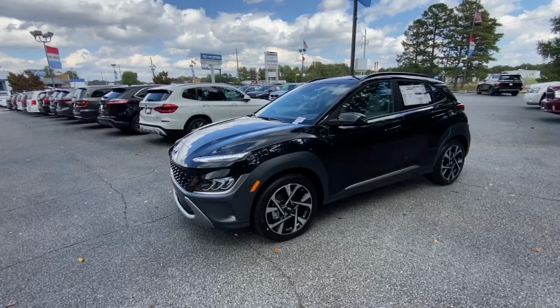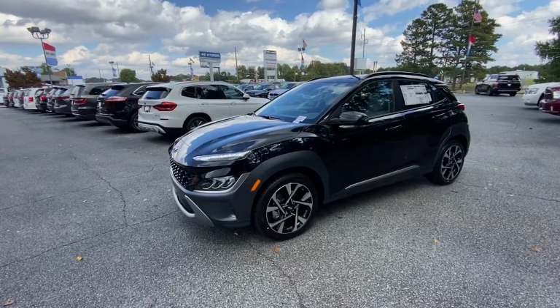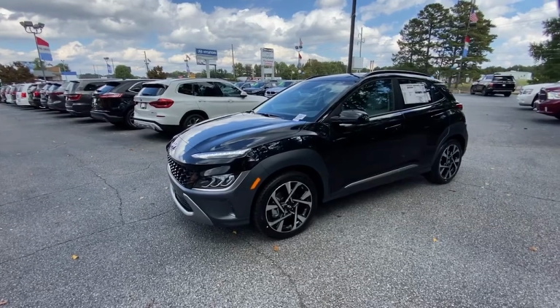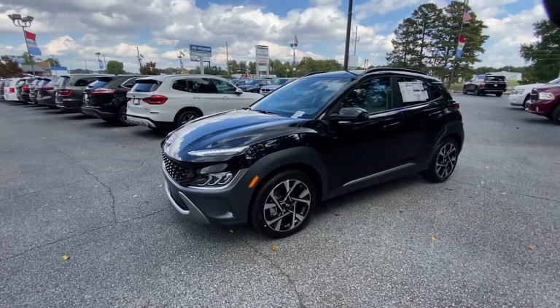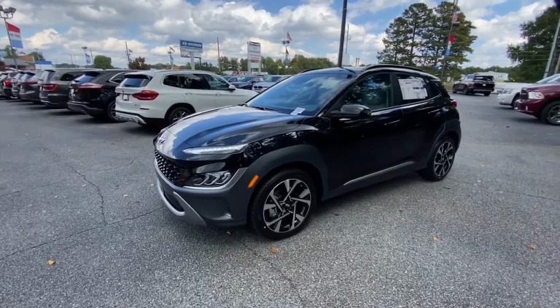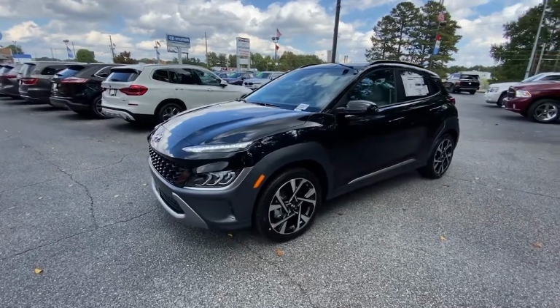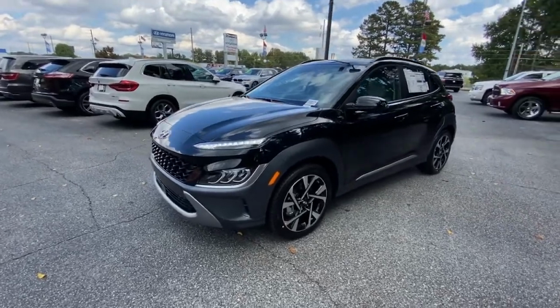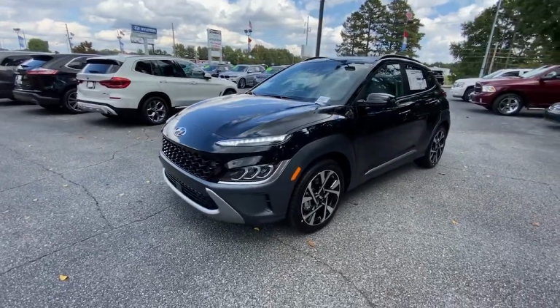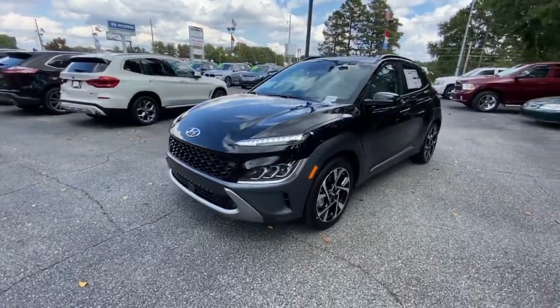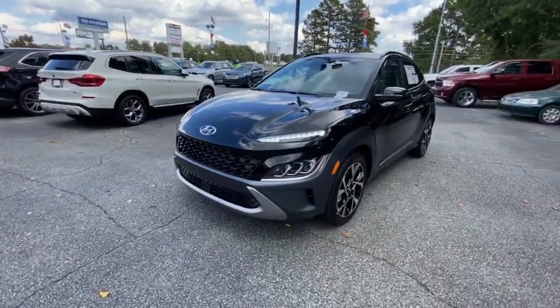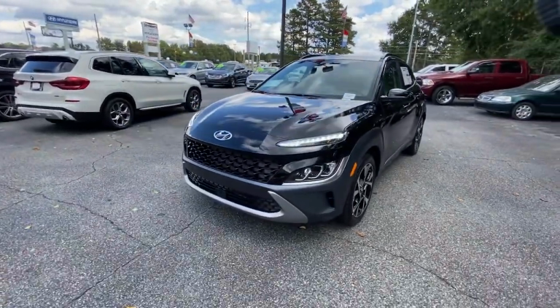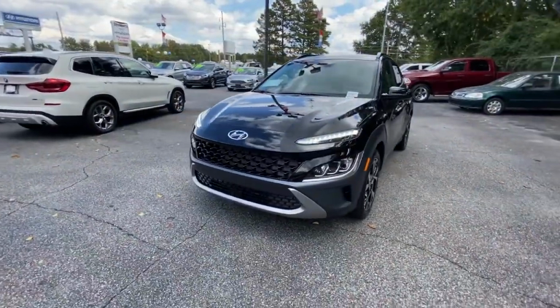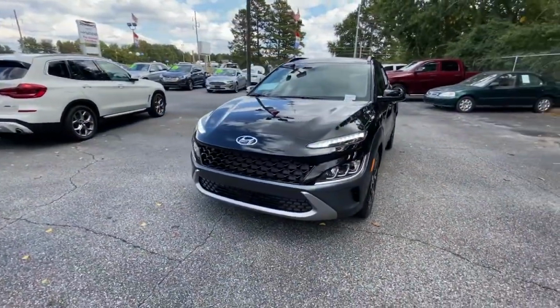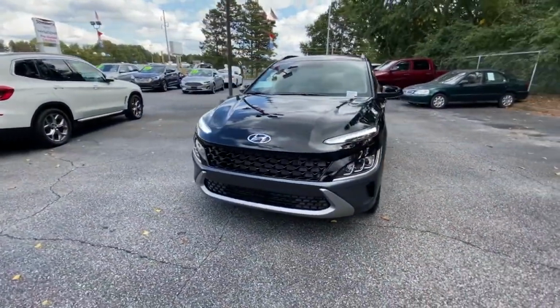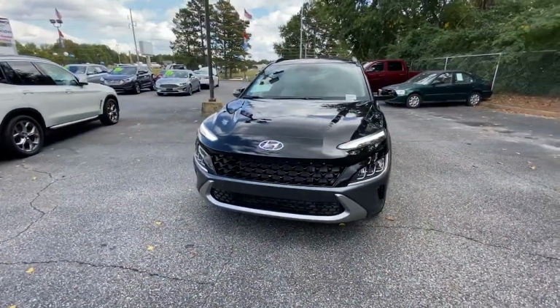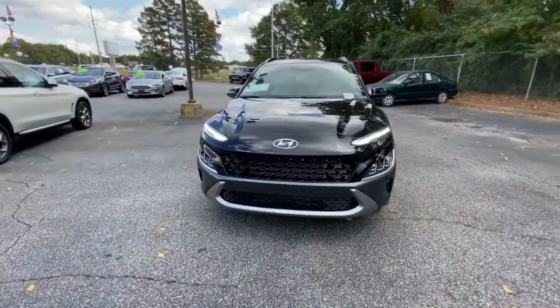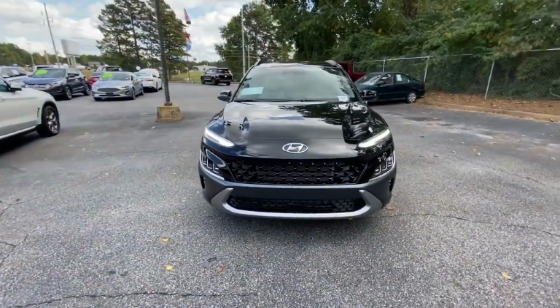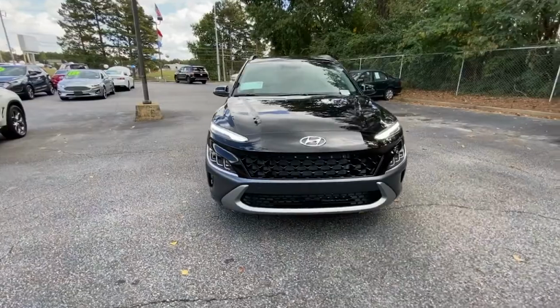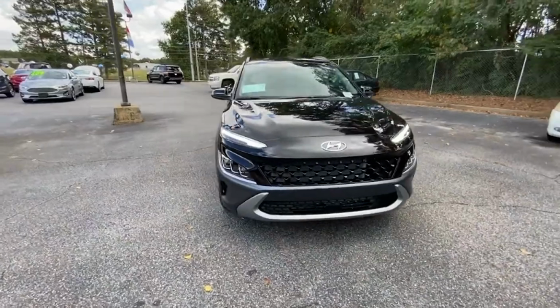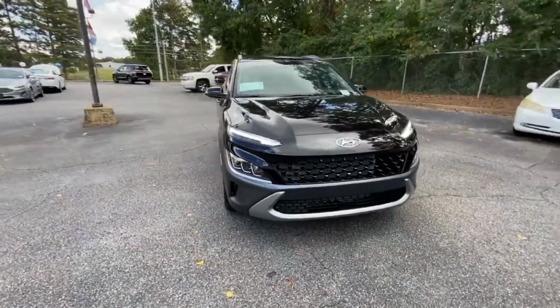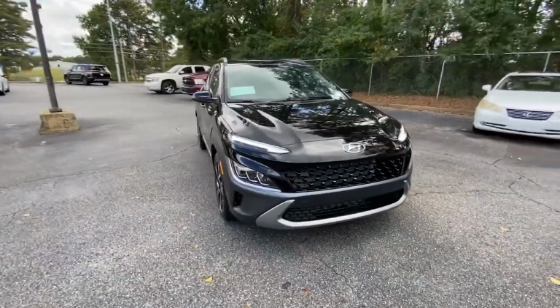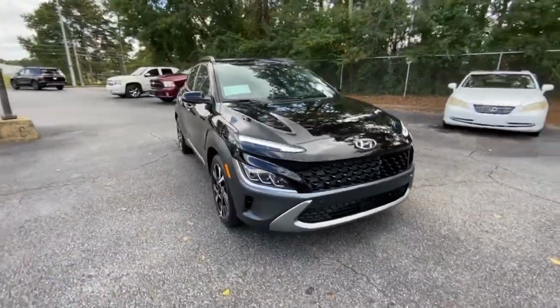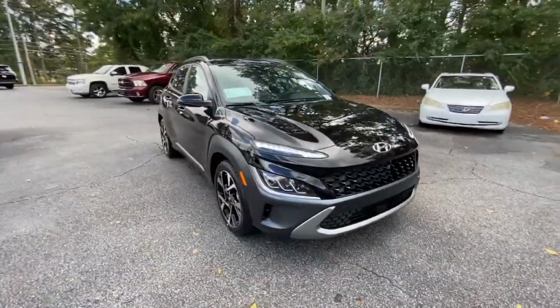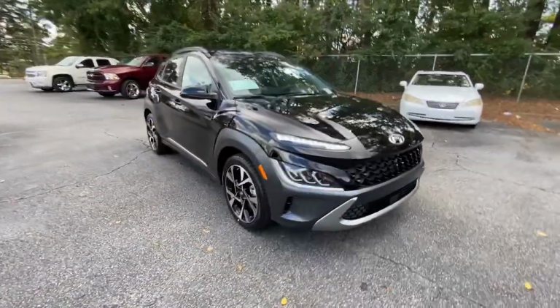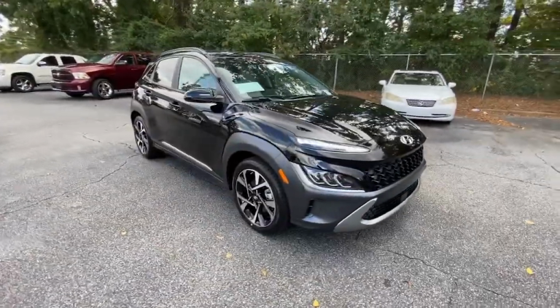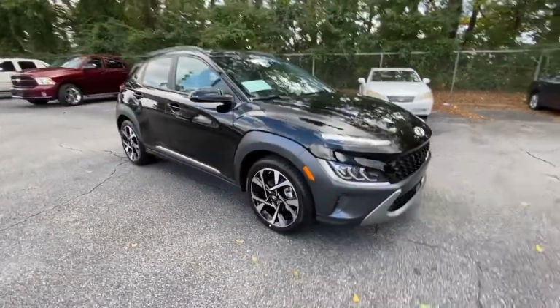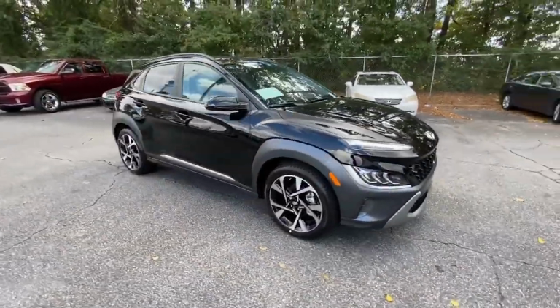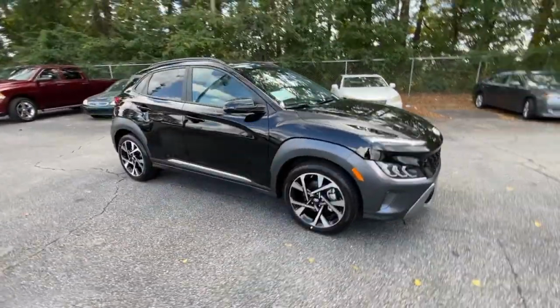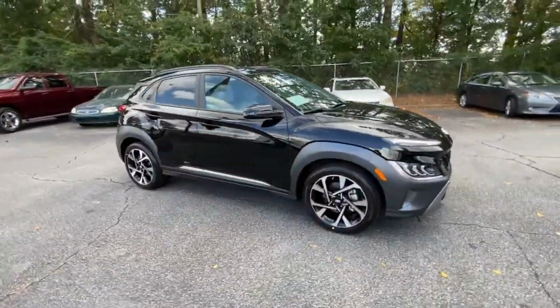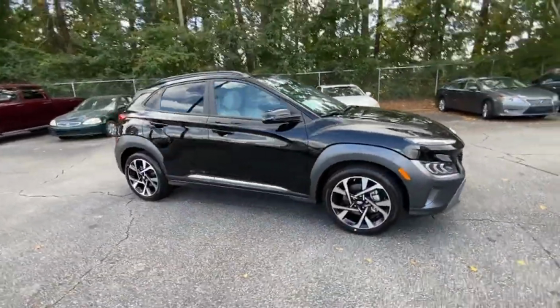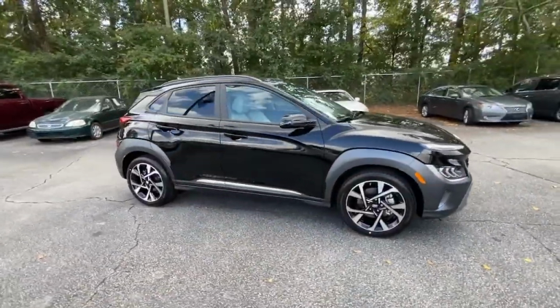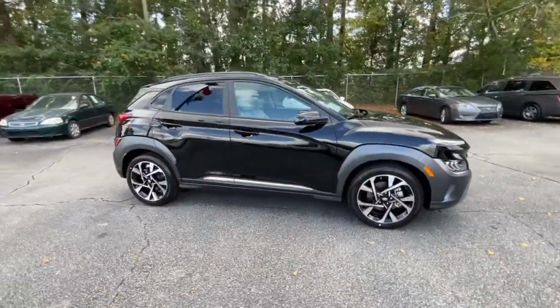Hop into the 2023 Hyundai Kona. Infuse every drive with a fresh sense of fun in this spirited and tech-savvy Kona.